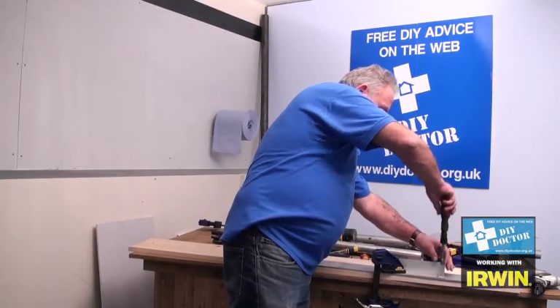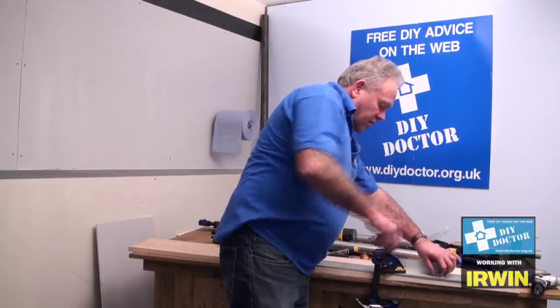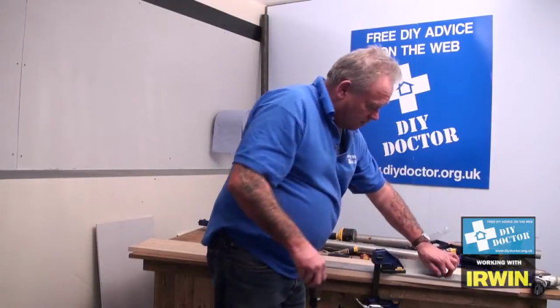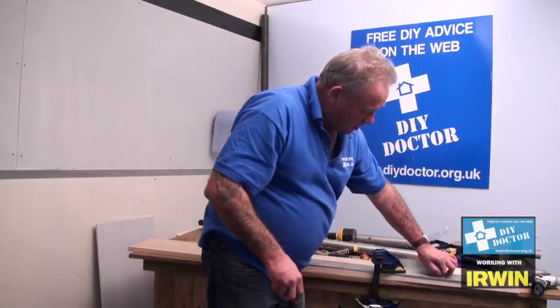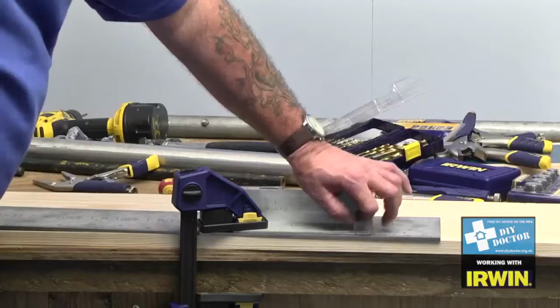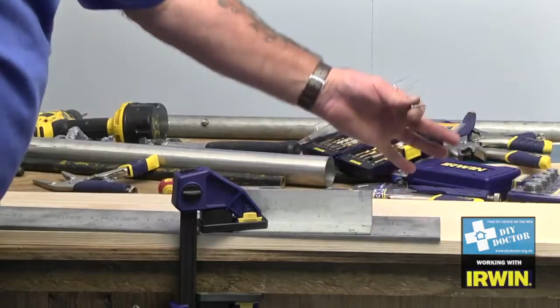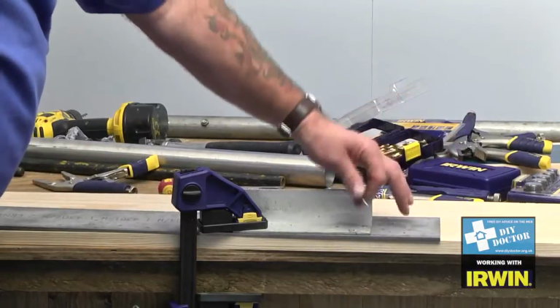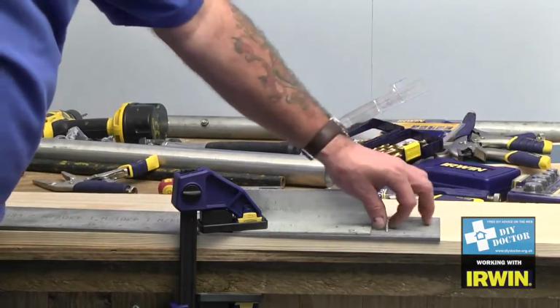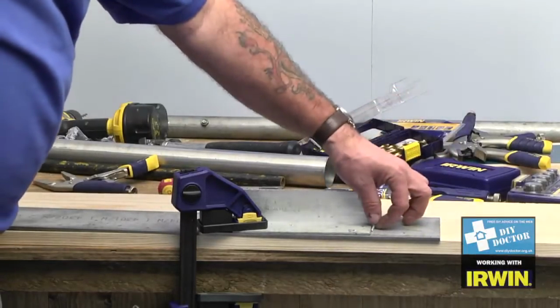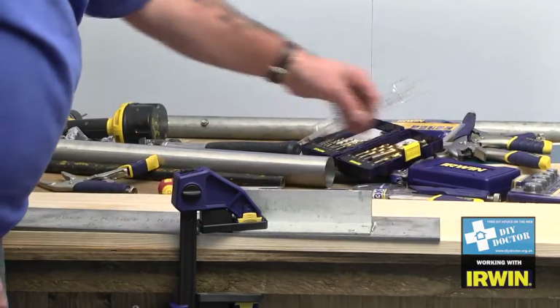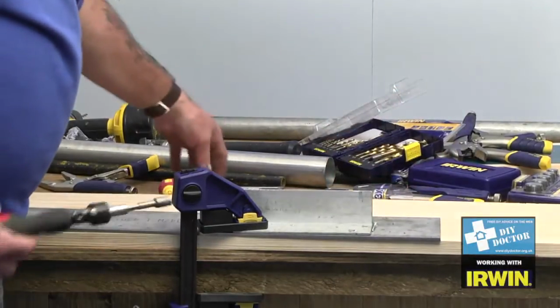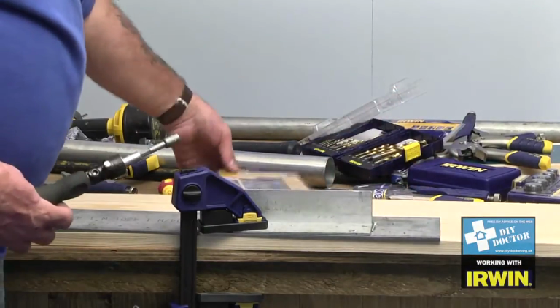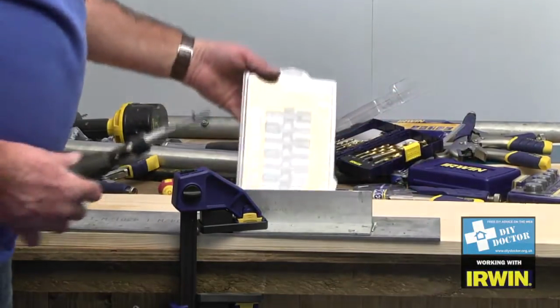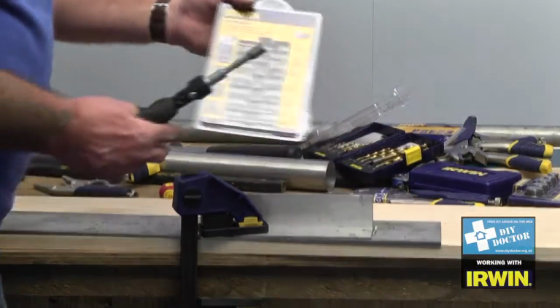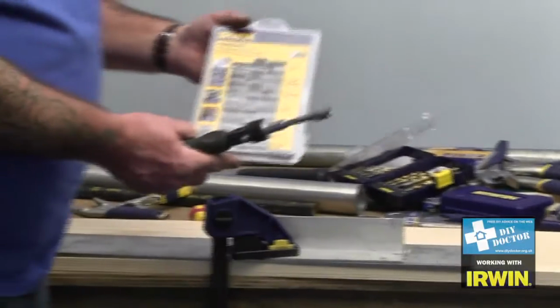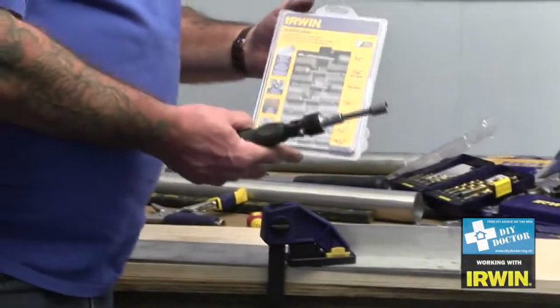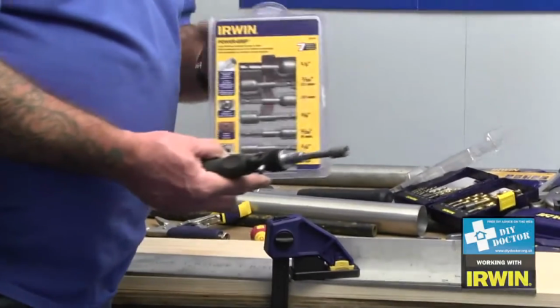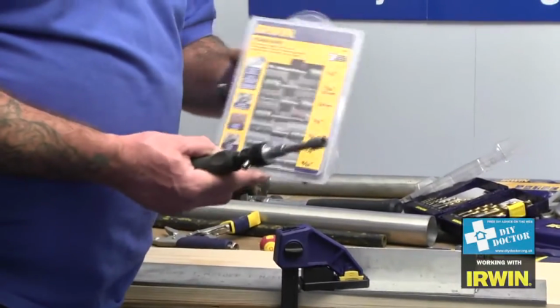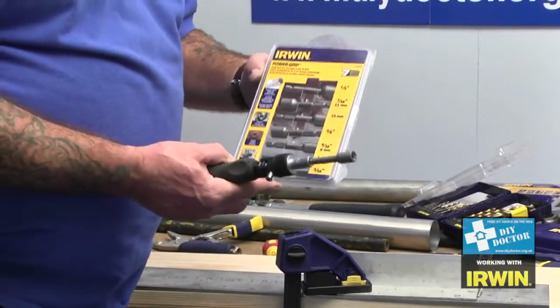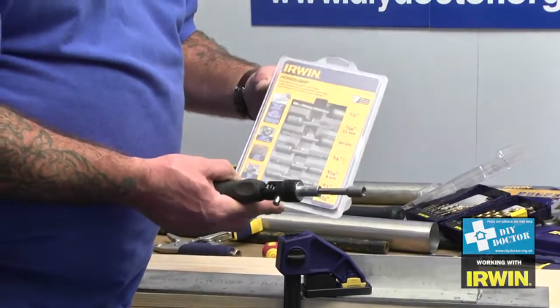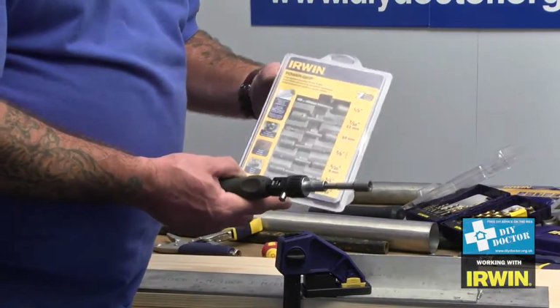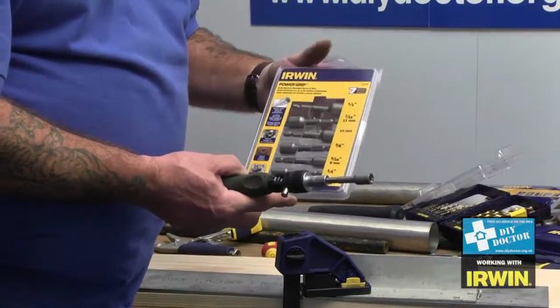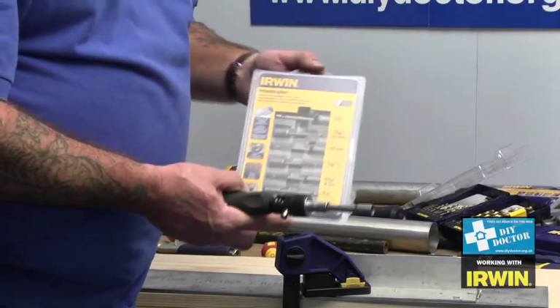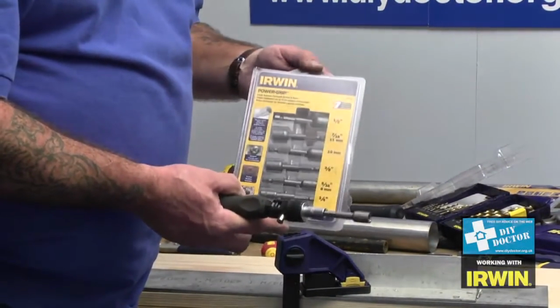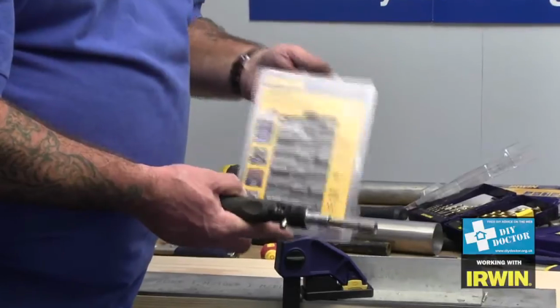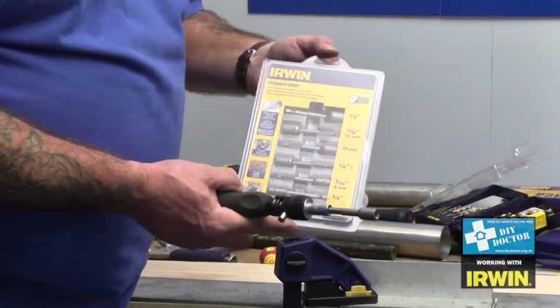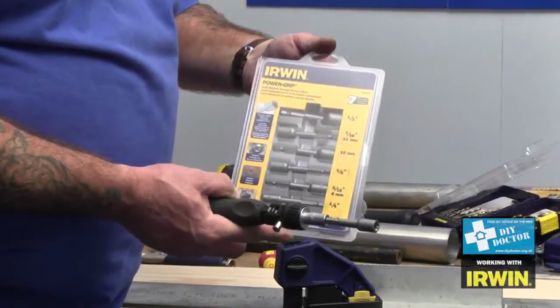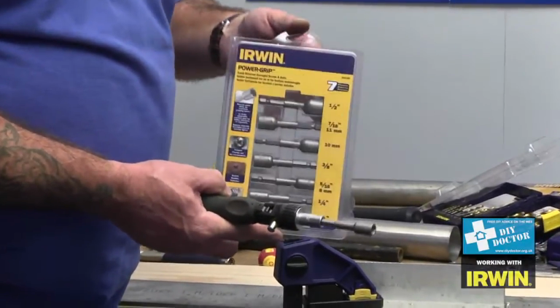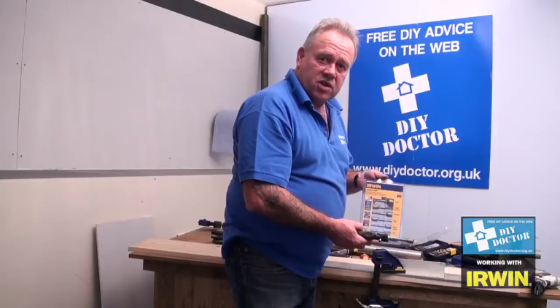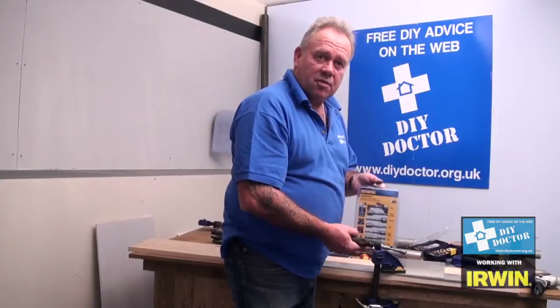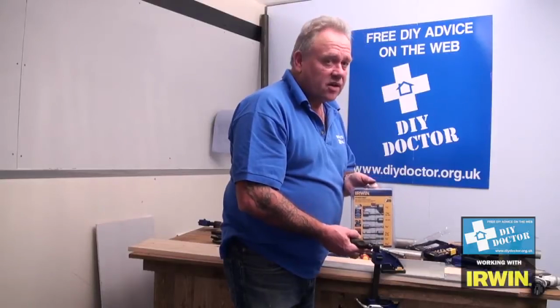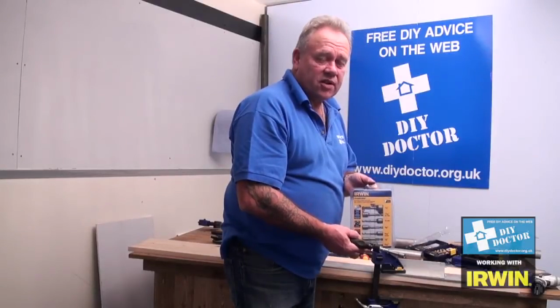And there we have it, complete job done. Irwin Power Grip for screws and small bolts. For the larger stuff we have the Irwin Bolt Grip which is a separate video — go and have a look at that.